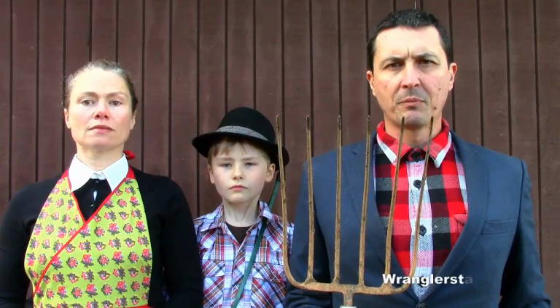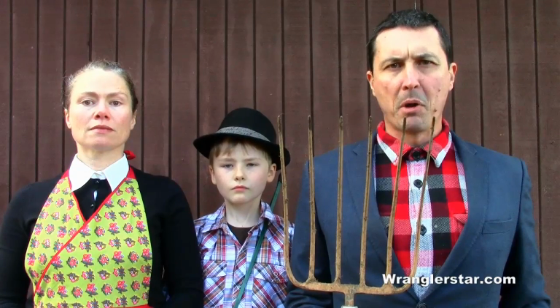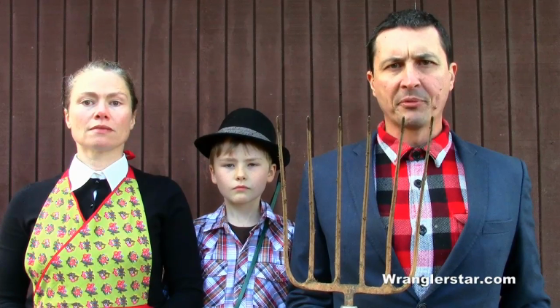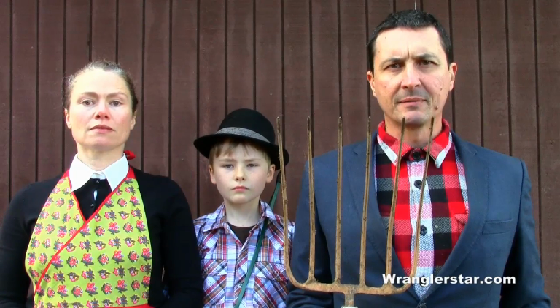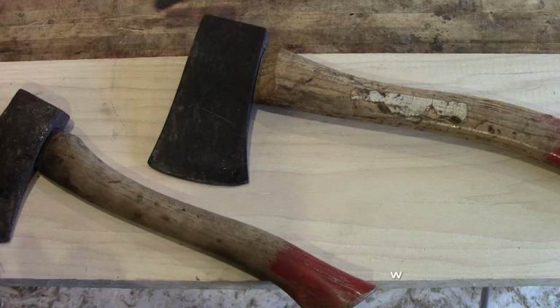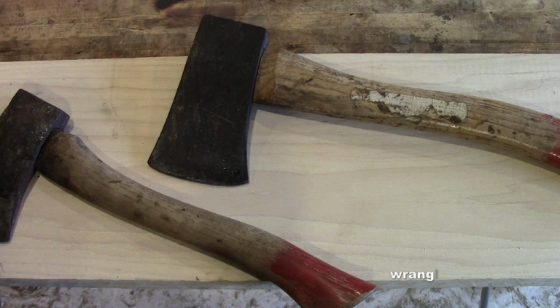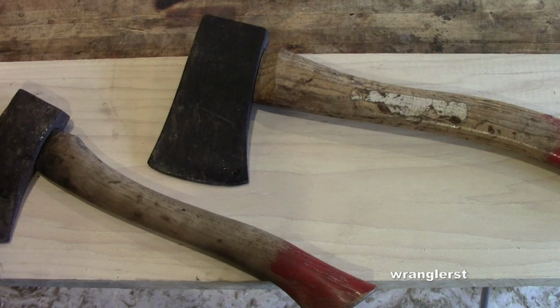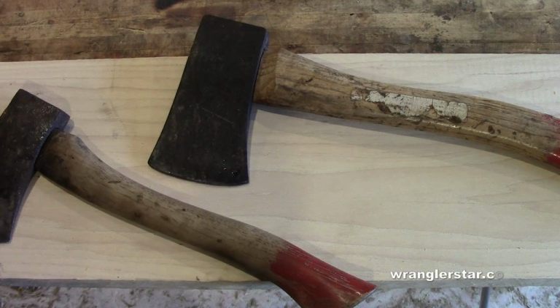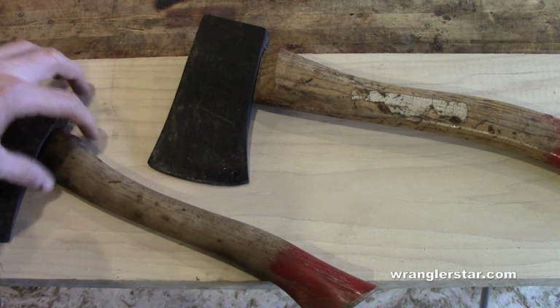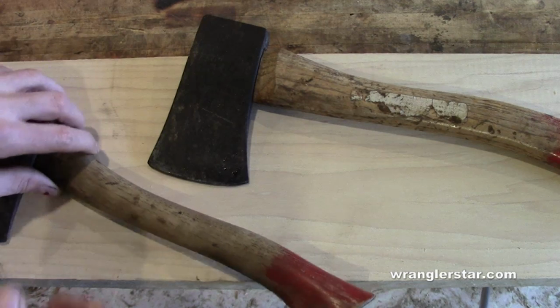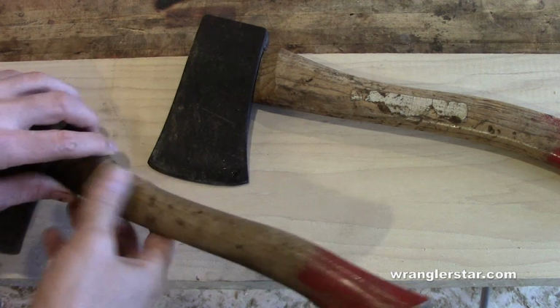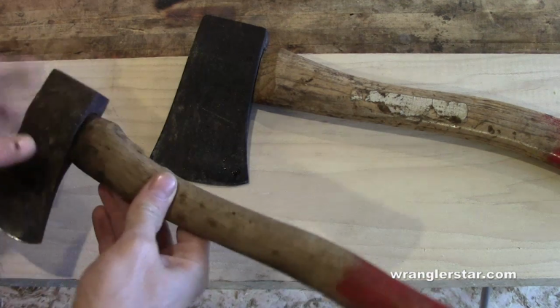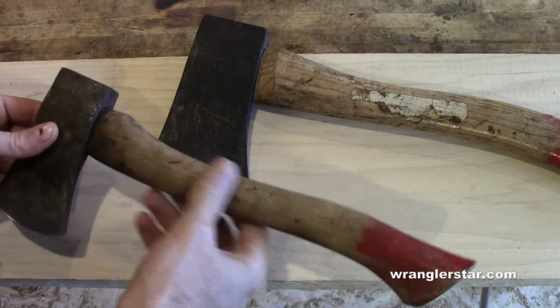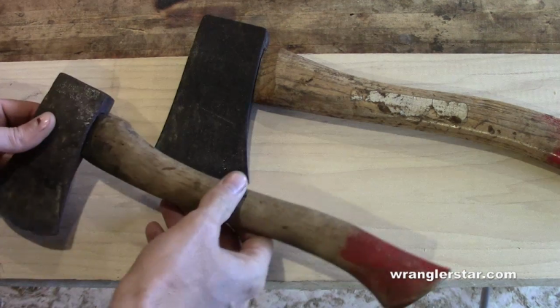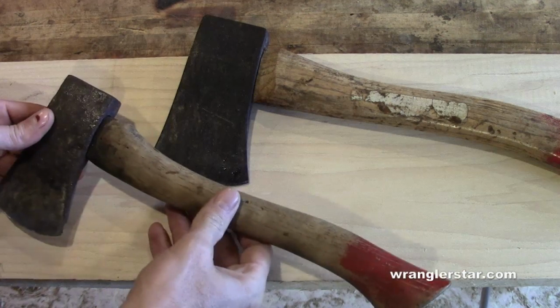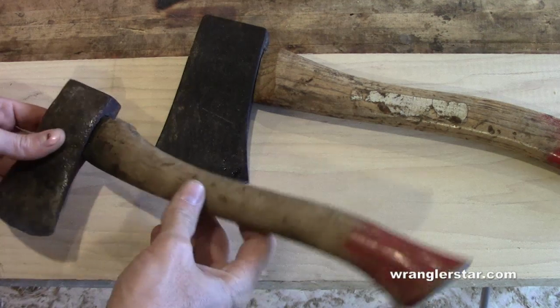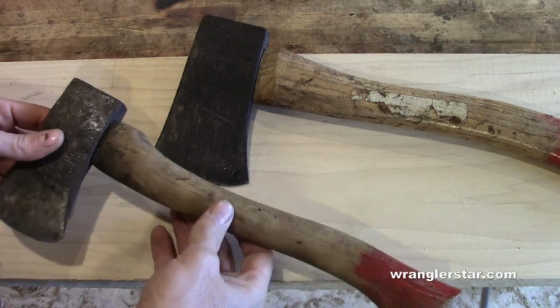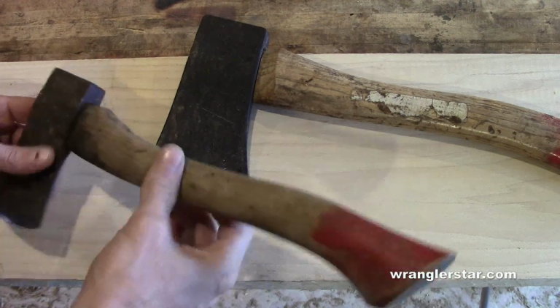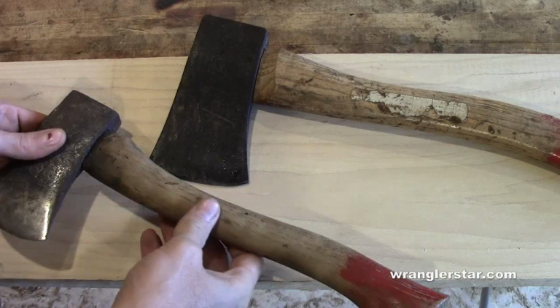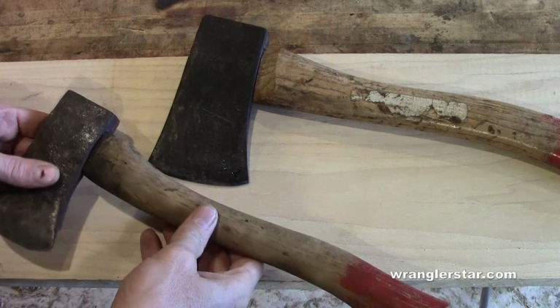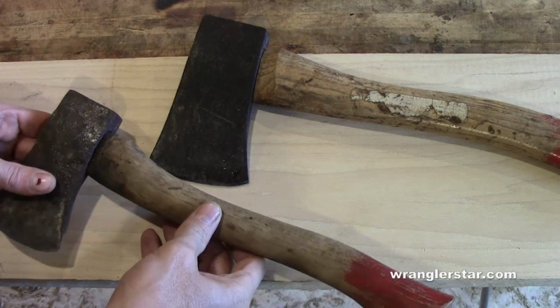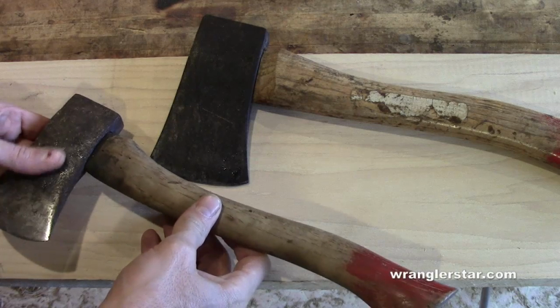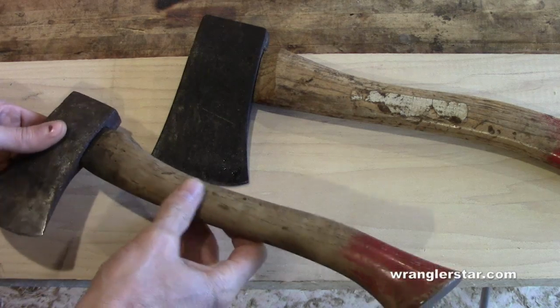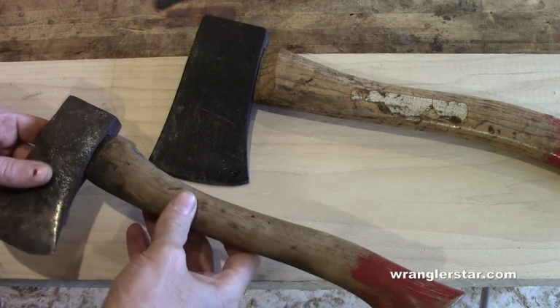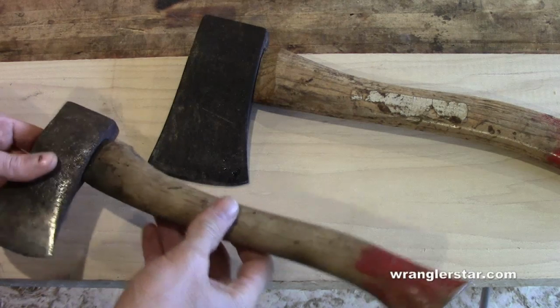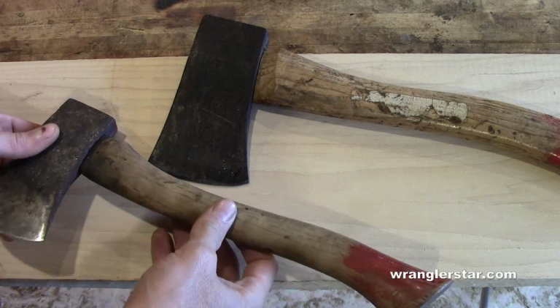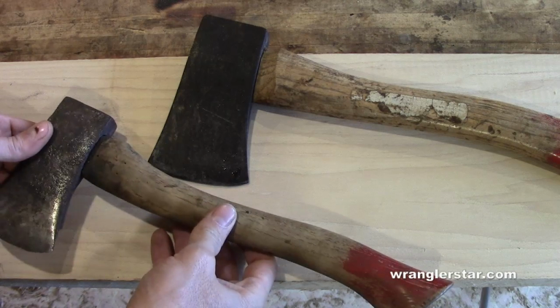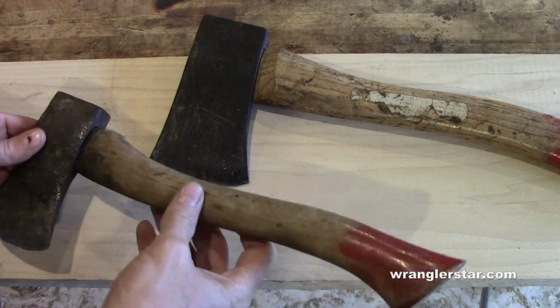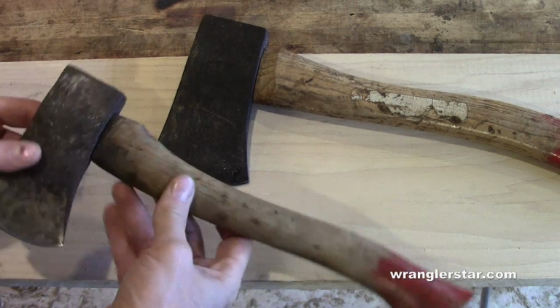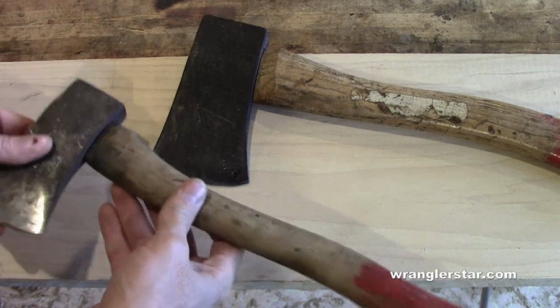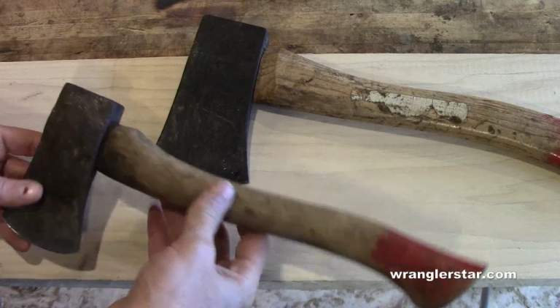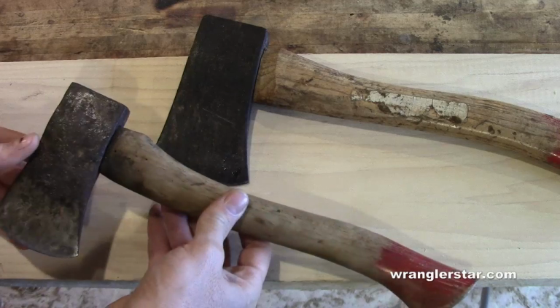This is modern homesteading. Today I'm back in the wood shop — Jack's birthday is coming up in about a week. I wanted to do something very special for him, and he's getting old enough now where it's time for him to have these two tools.